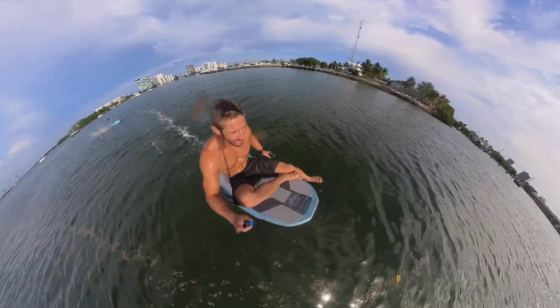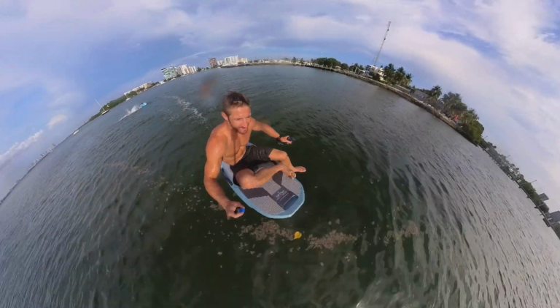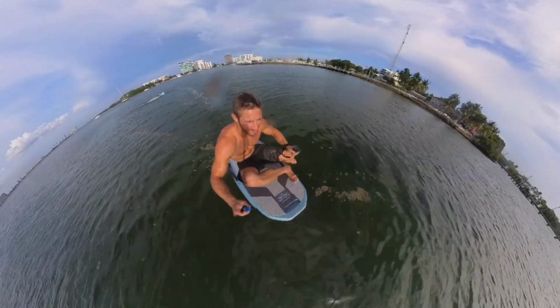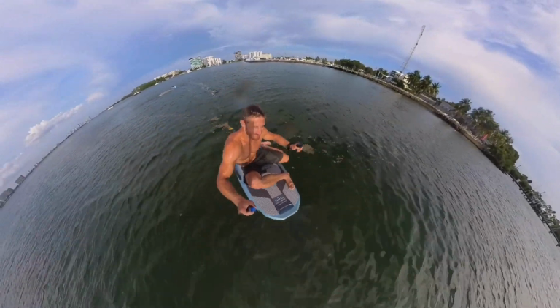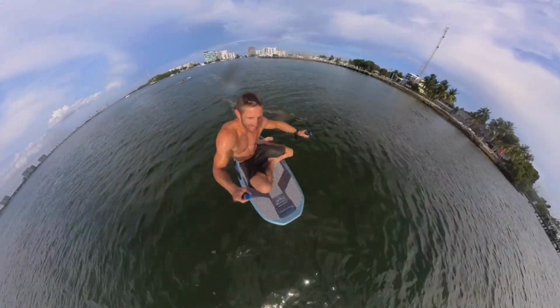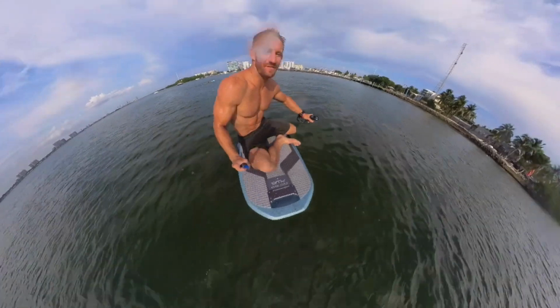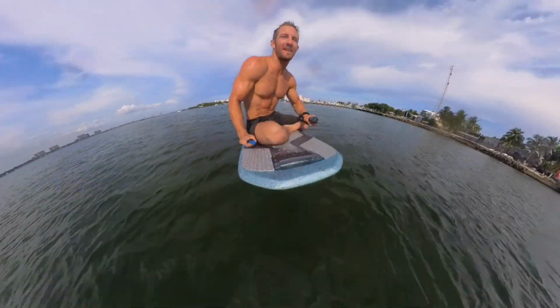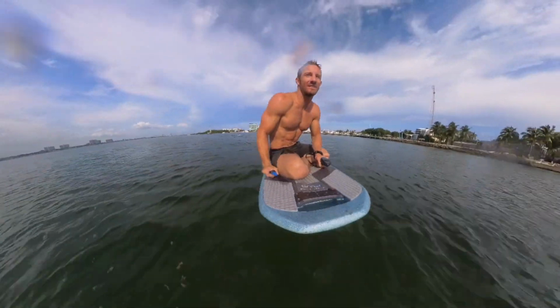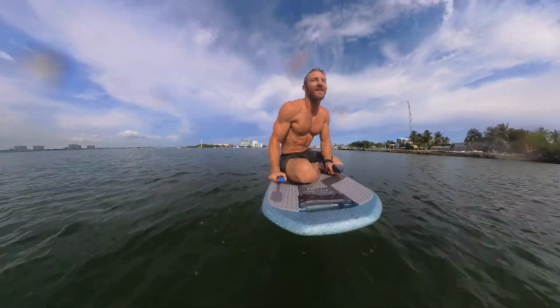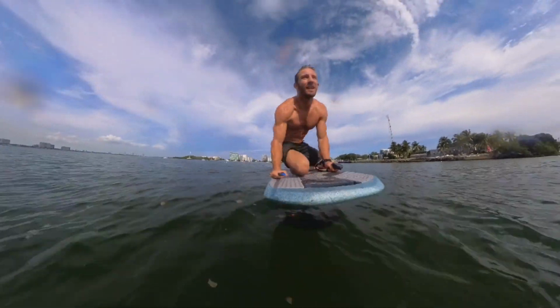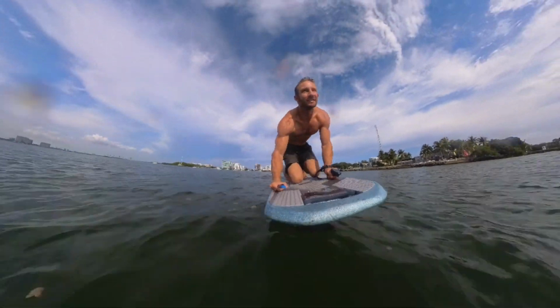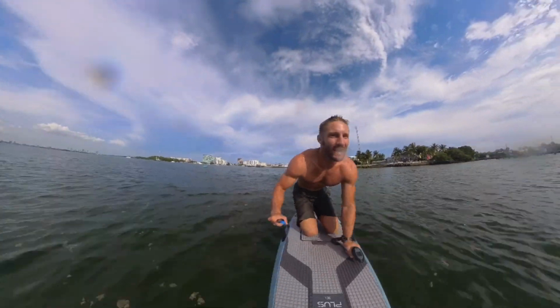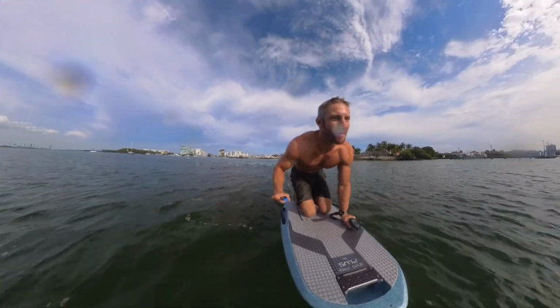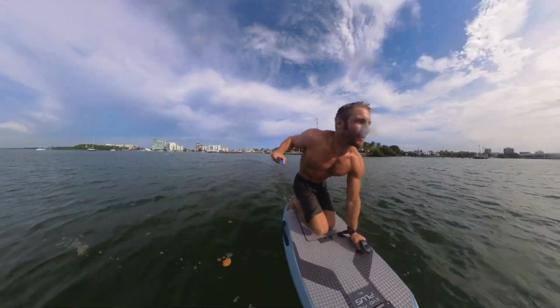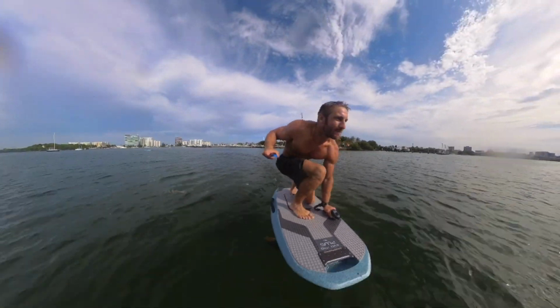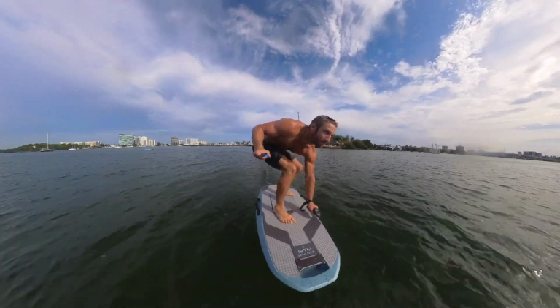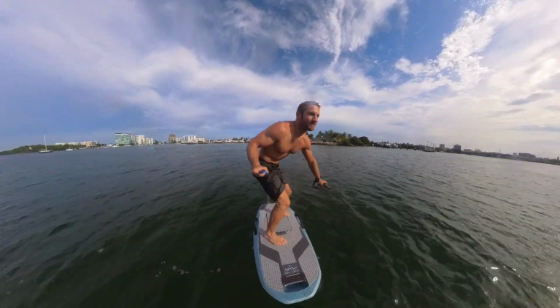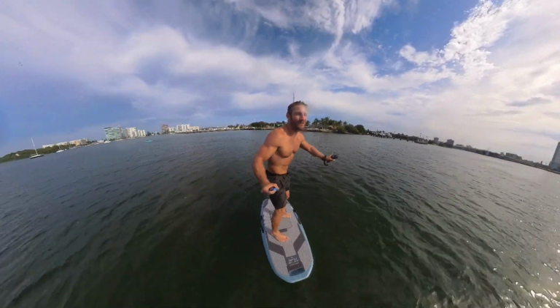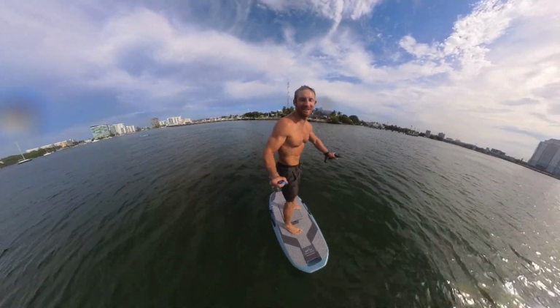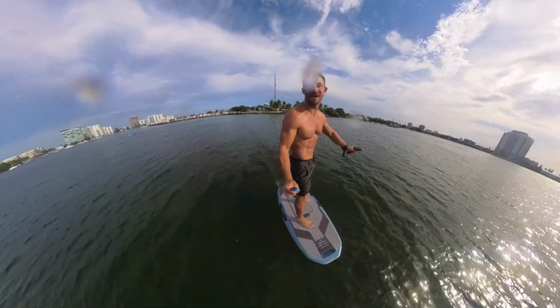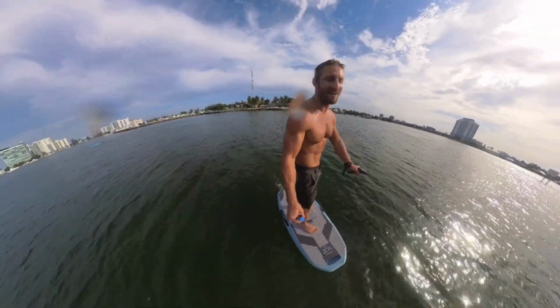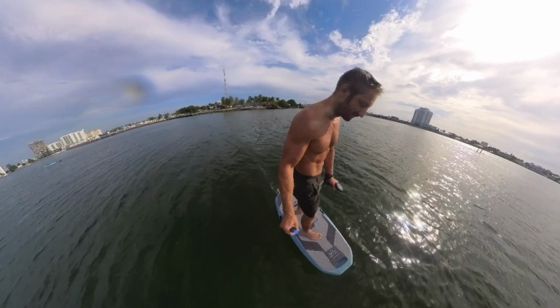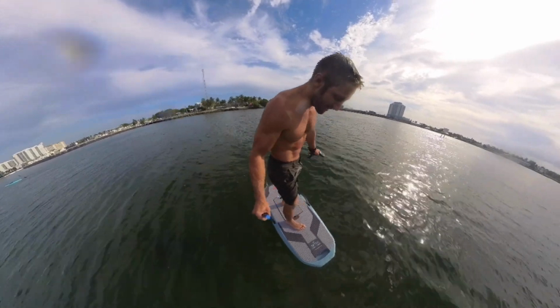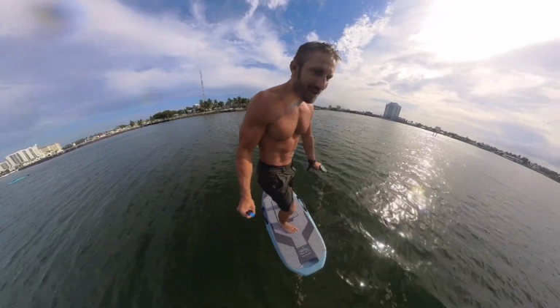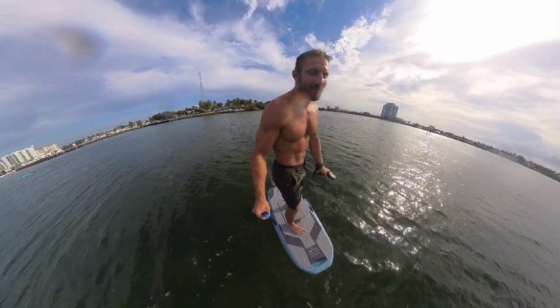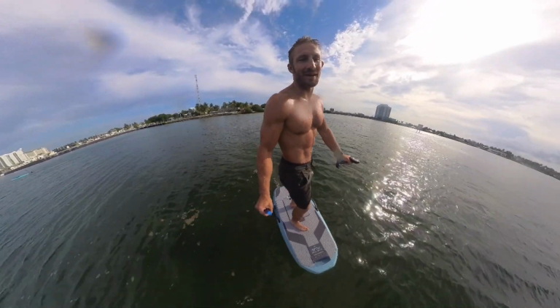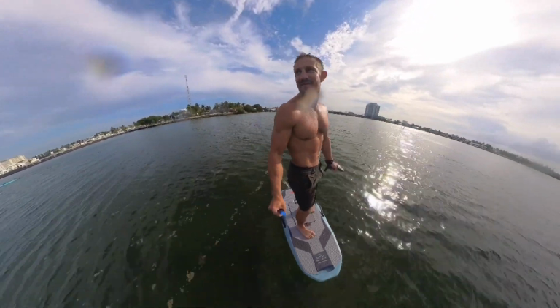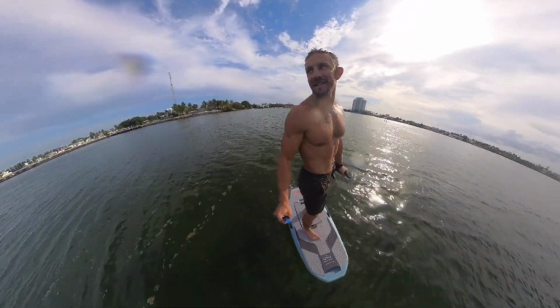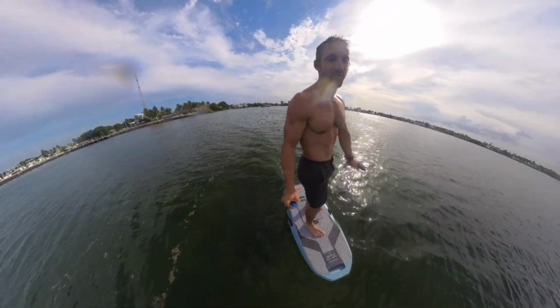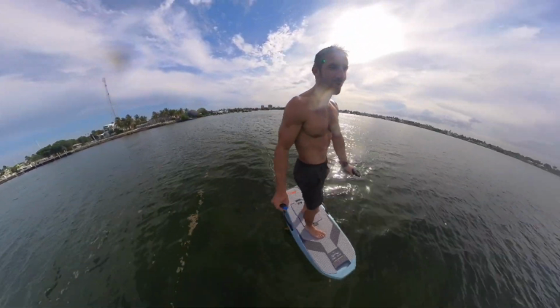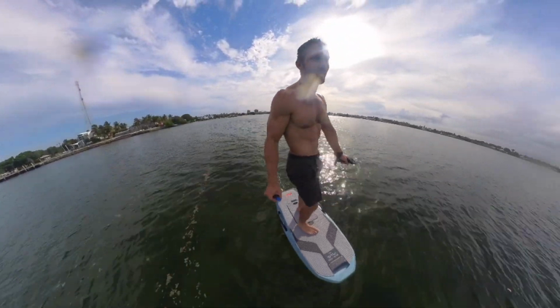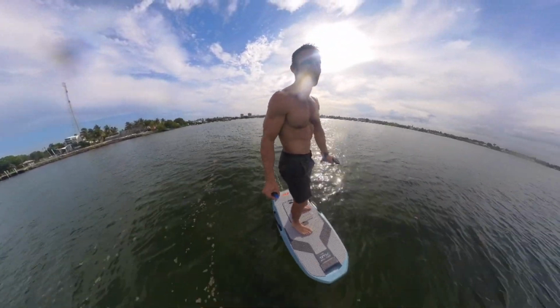Yeah, I don't know — for me, the fact that I can just get up from my butt to my feet like that on the foil is pretty crazy.